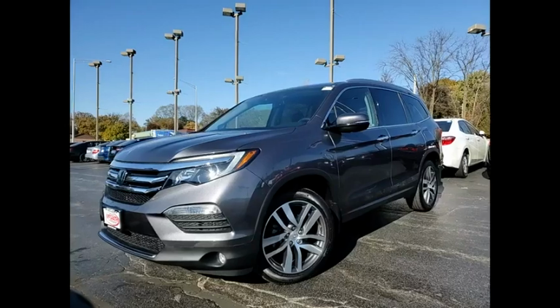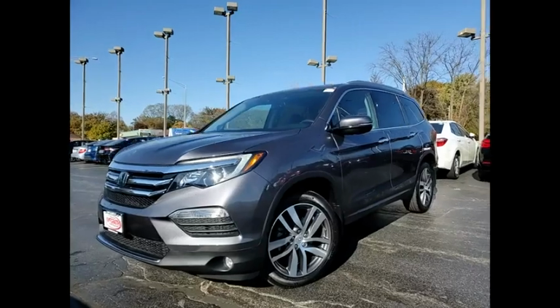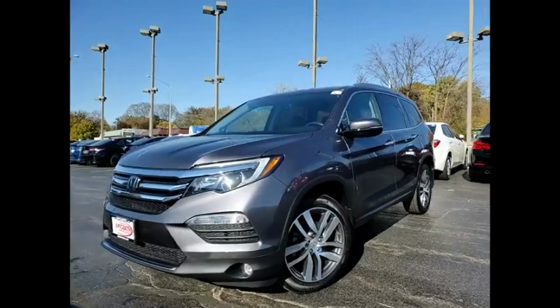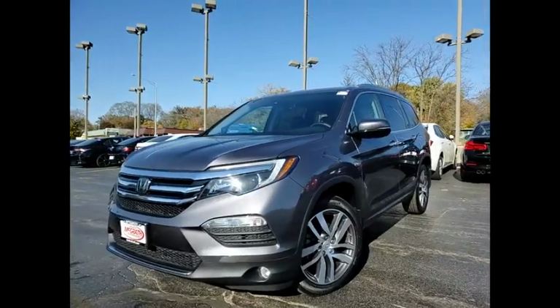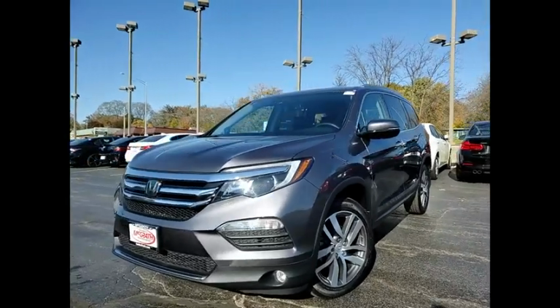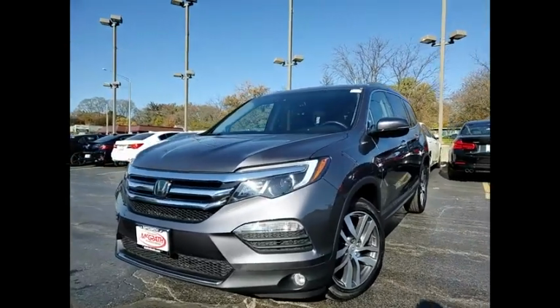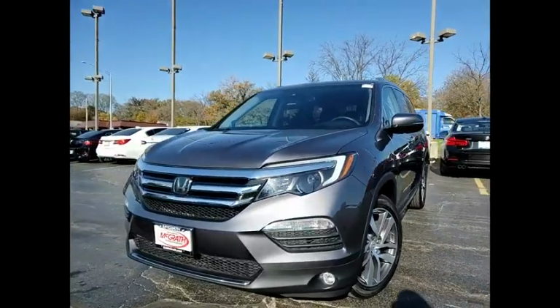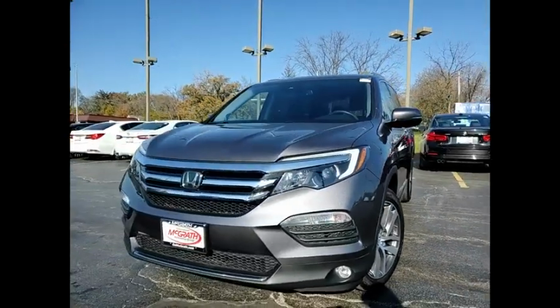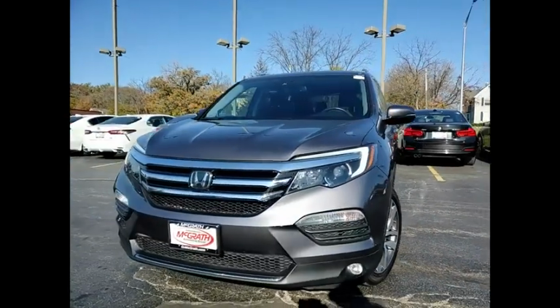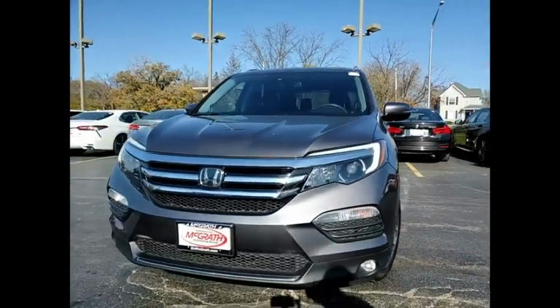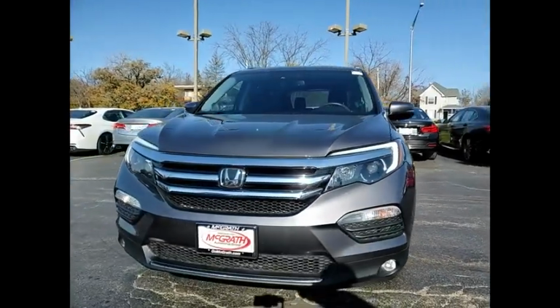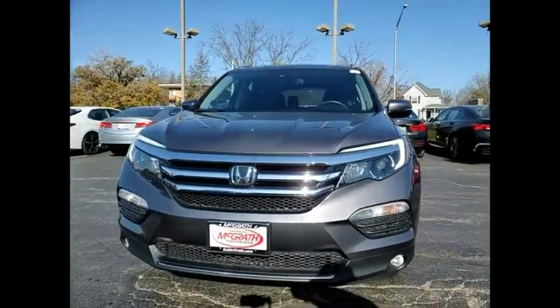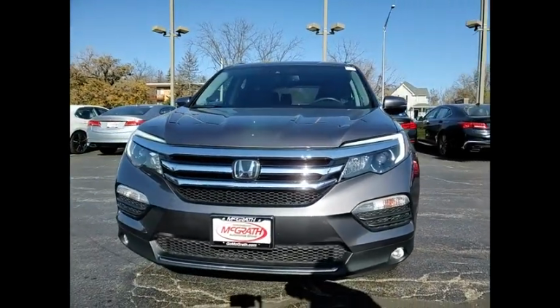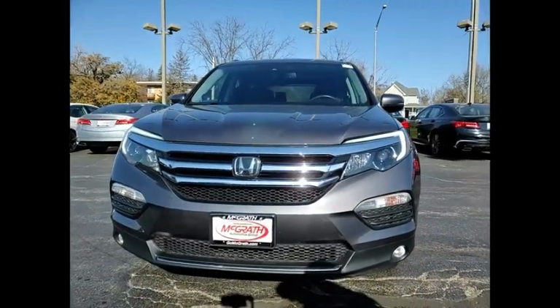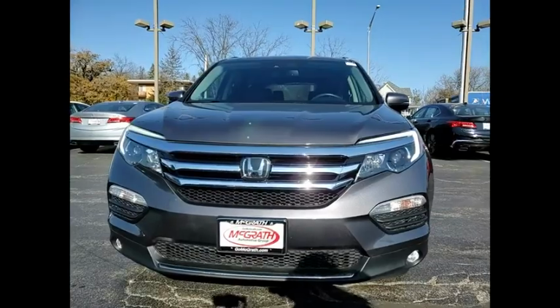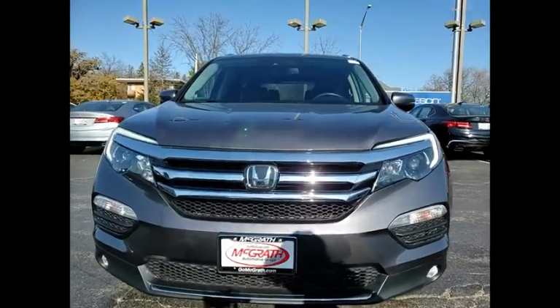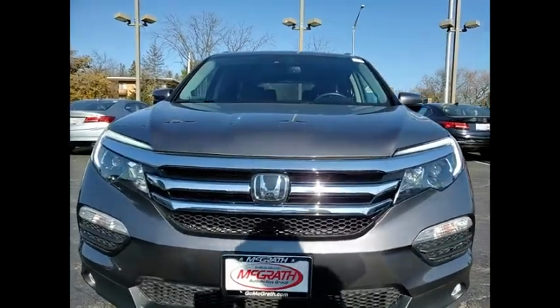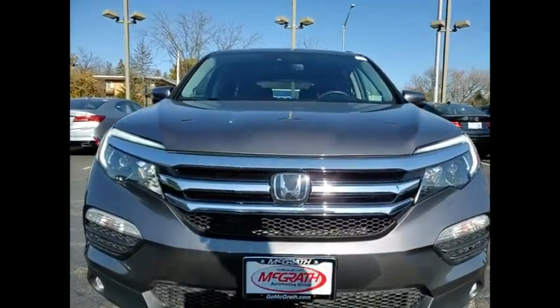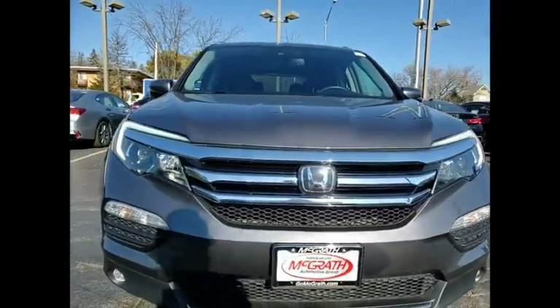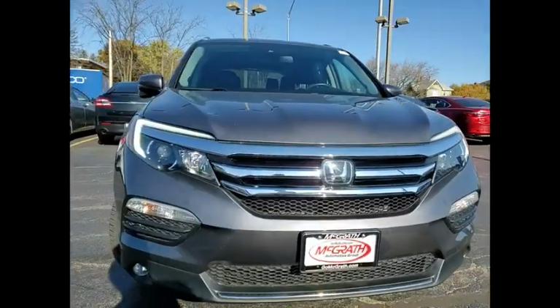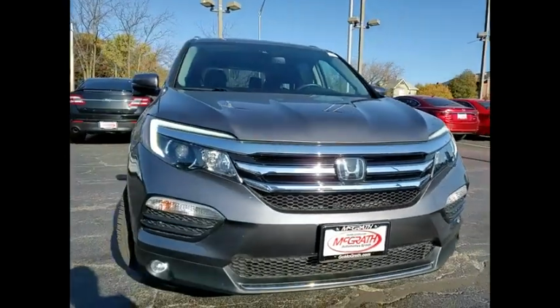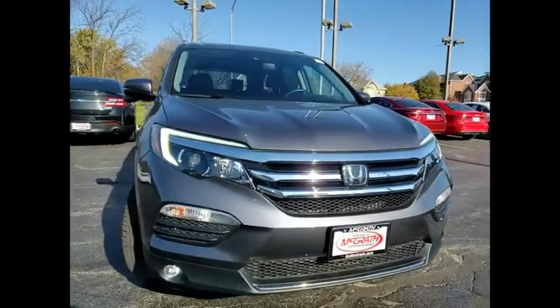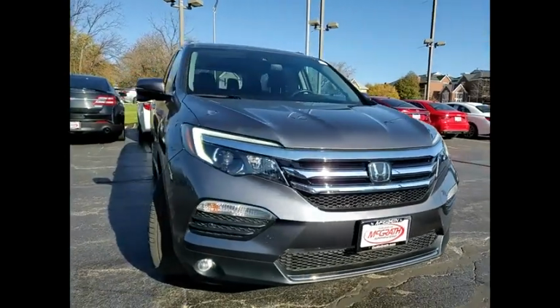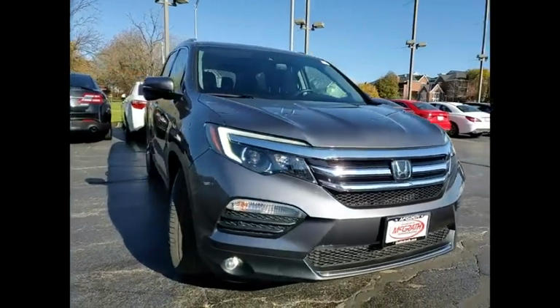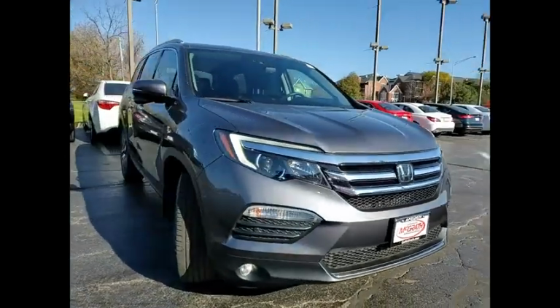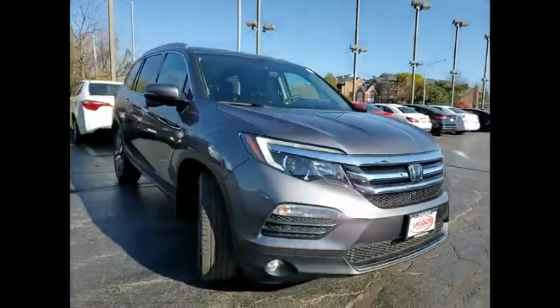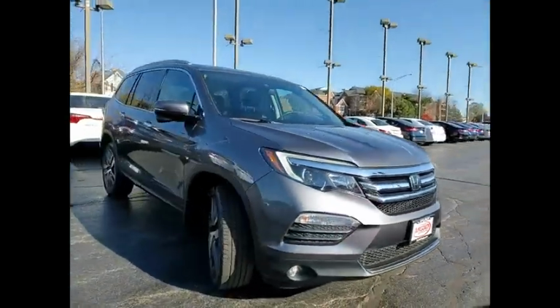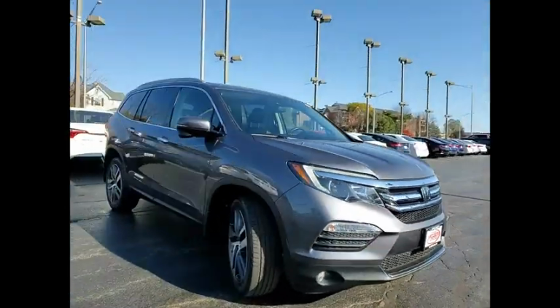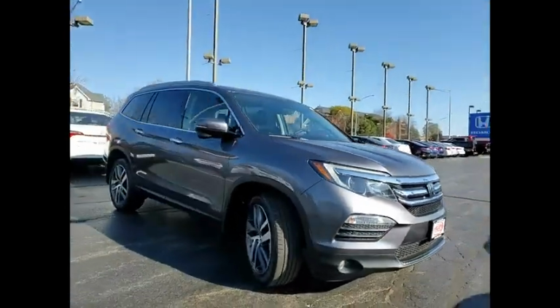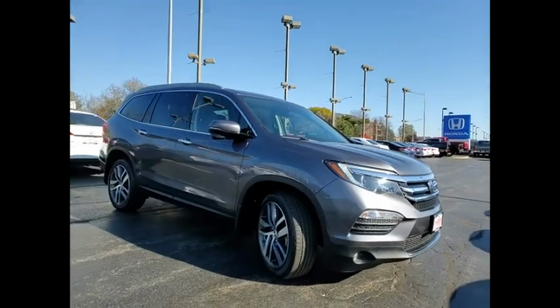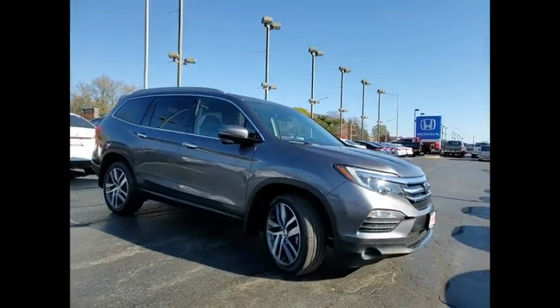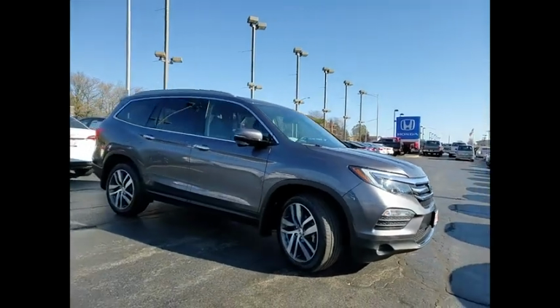We are pleased to show you the 2018 Pilot — optimal utility, indulgent interior, powerful performer. You'll be ready for almost anything in the Honda Pilot.